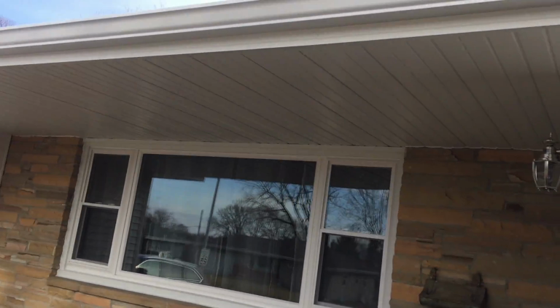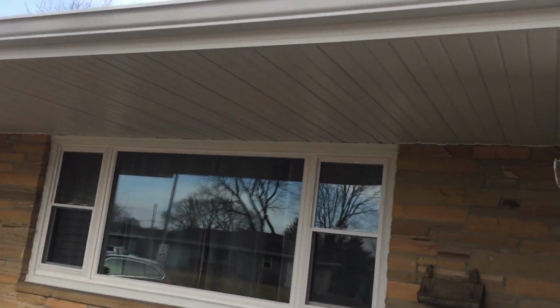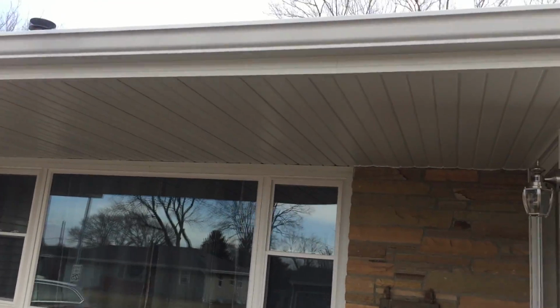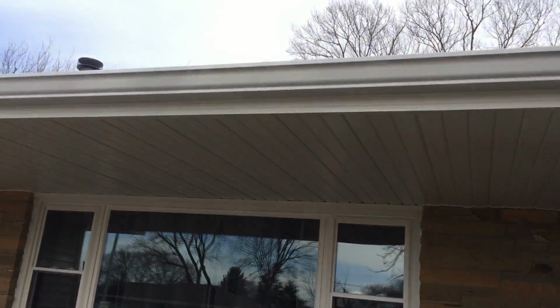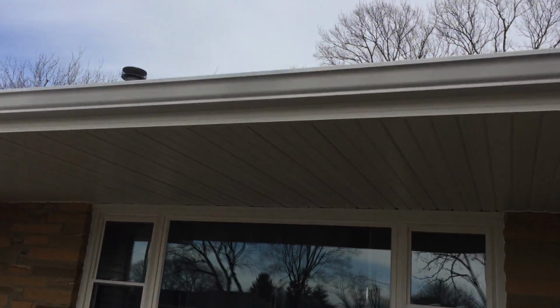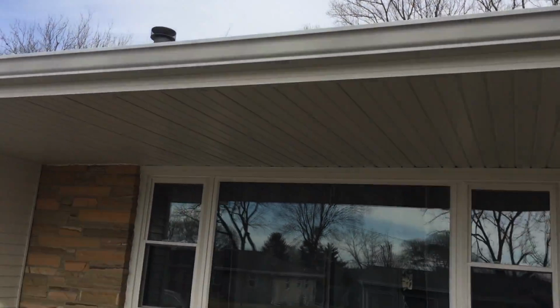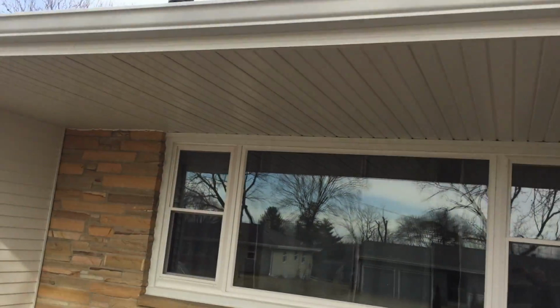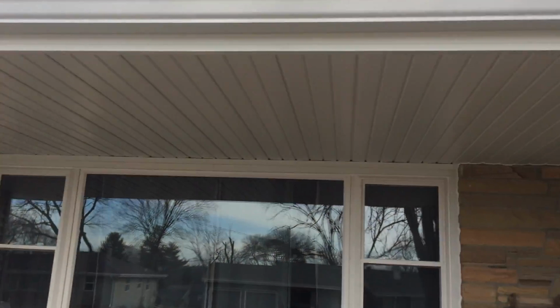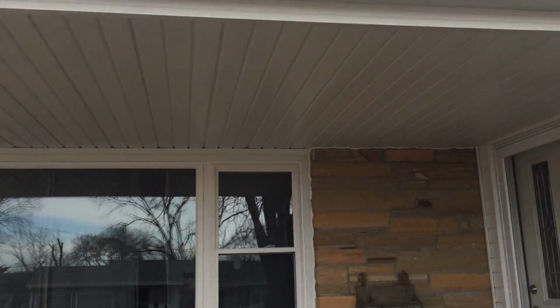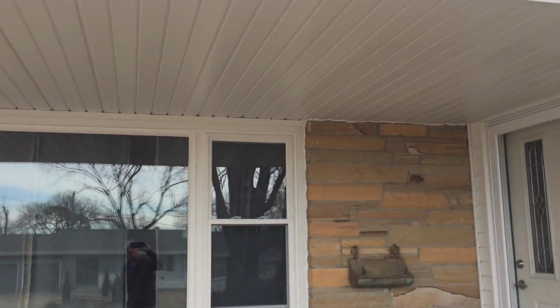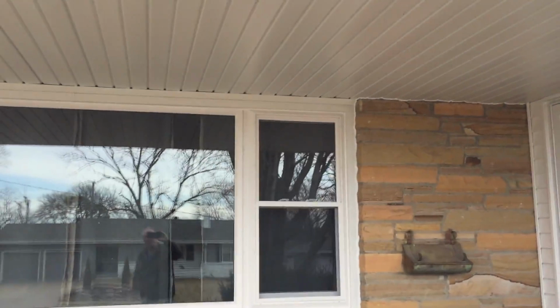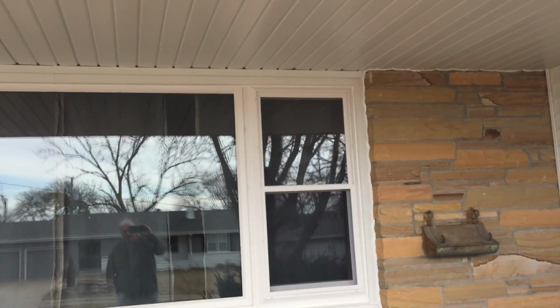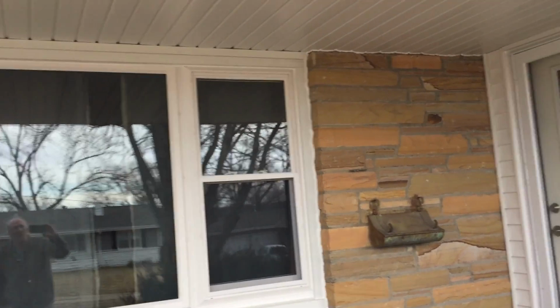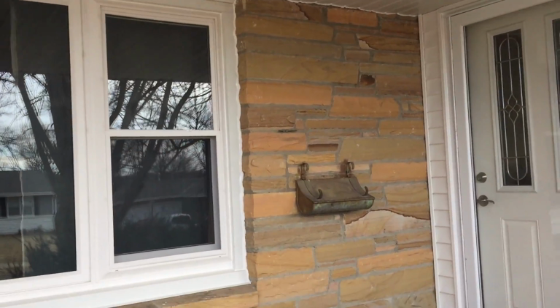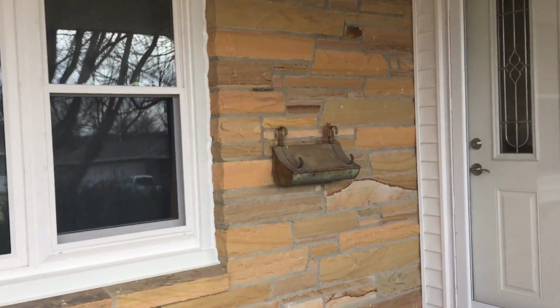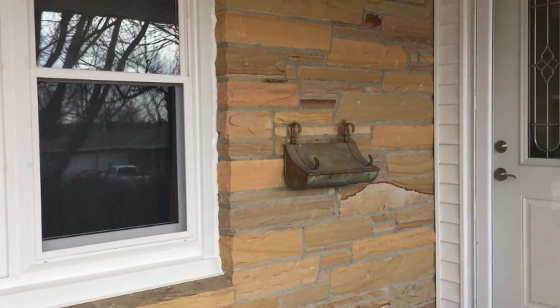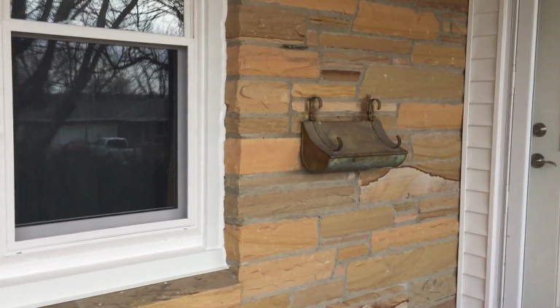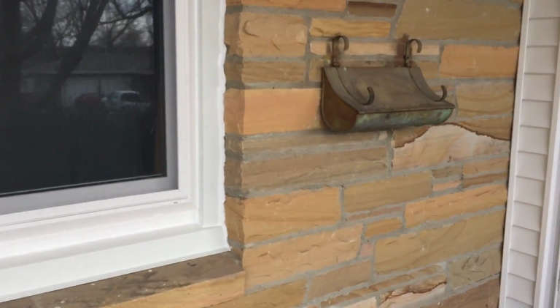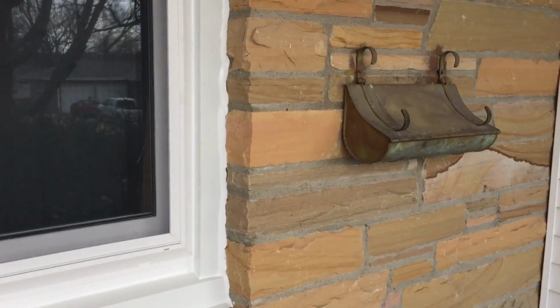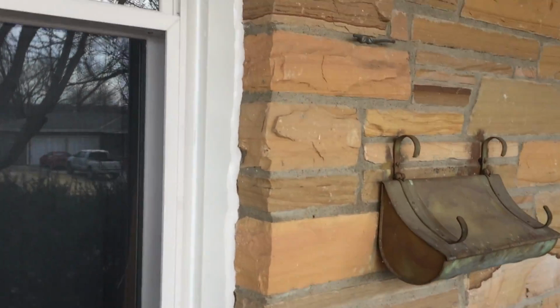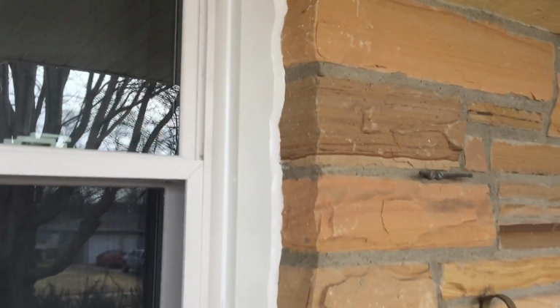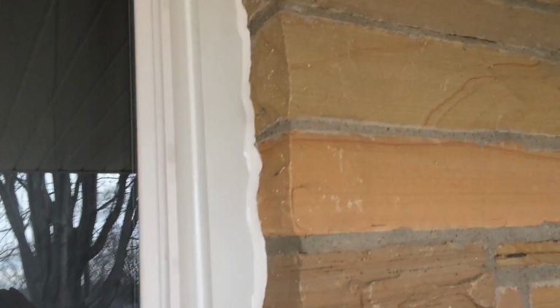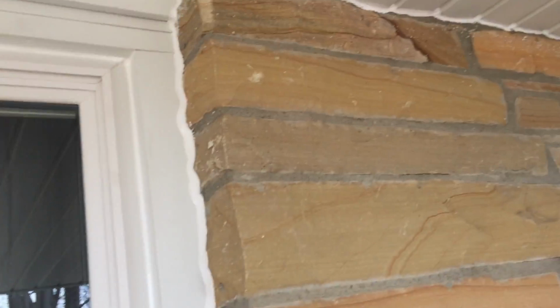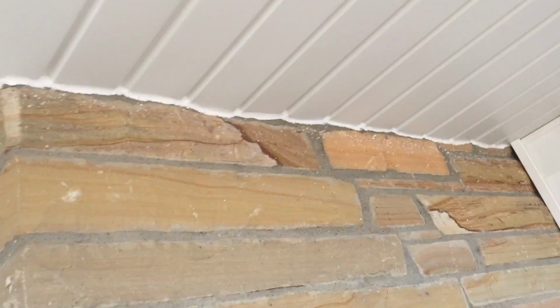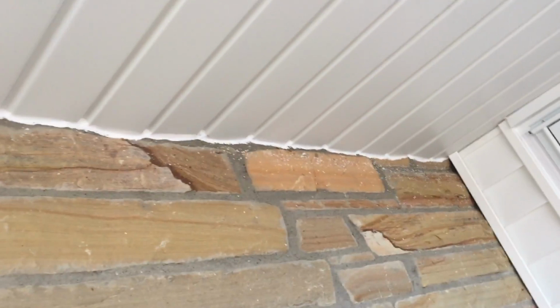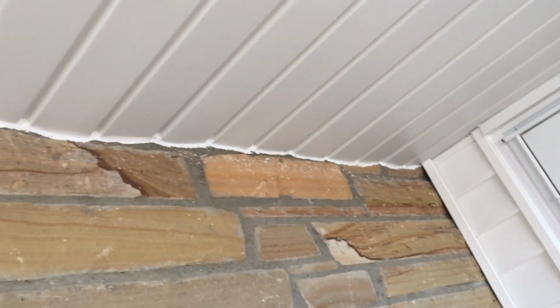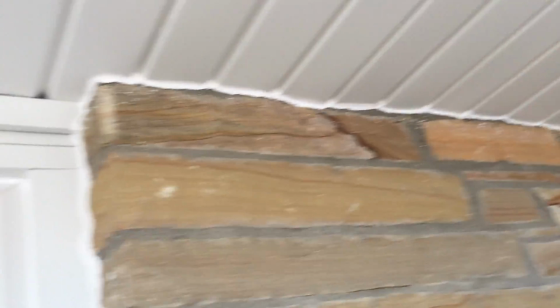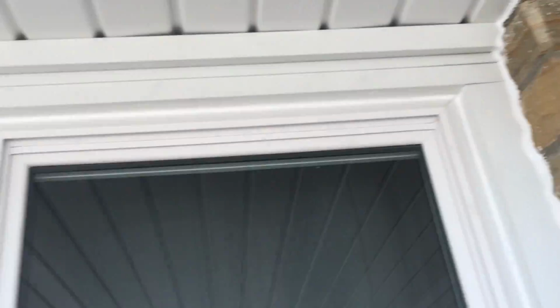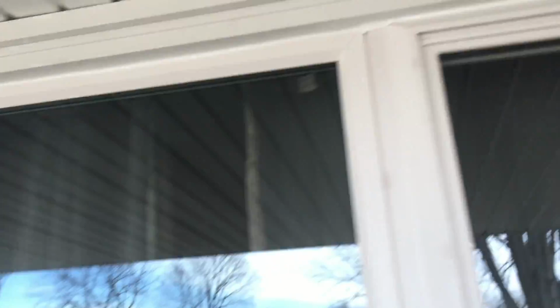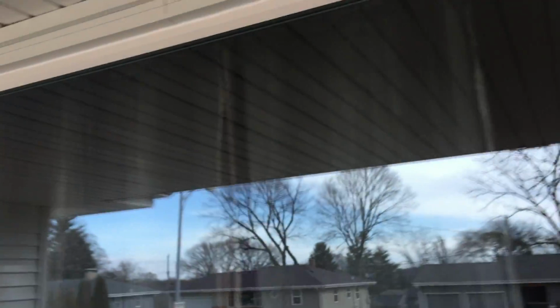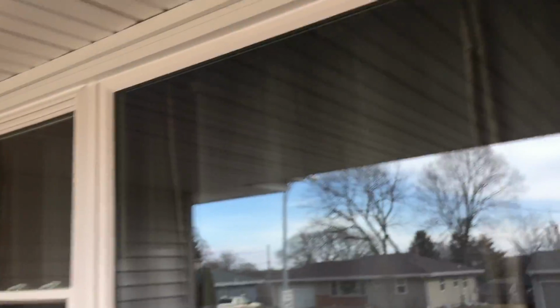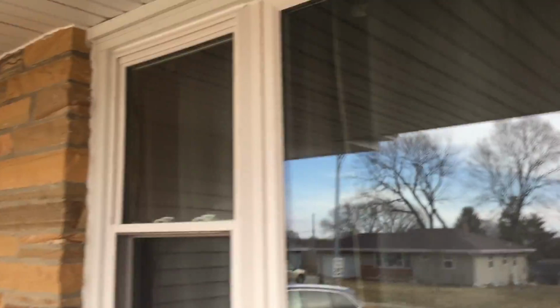We straightened out this front overhang - it had a big sag in it, but now it doesn't. Had a lot of fun cutting around this brick and the block and getting all the soffit up there.